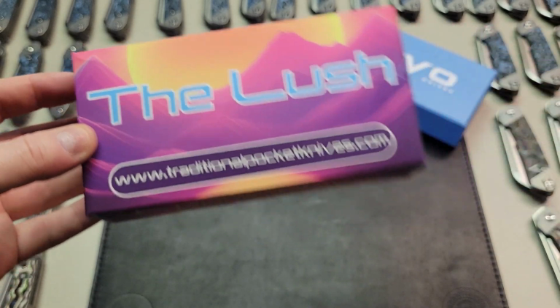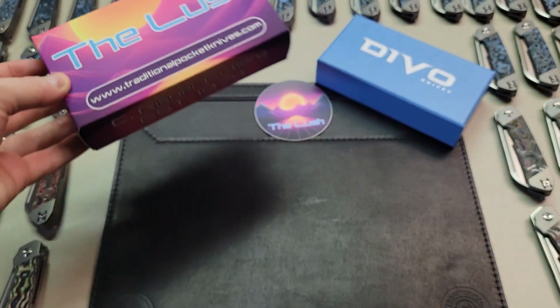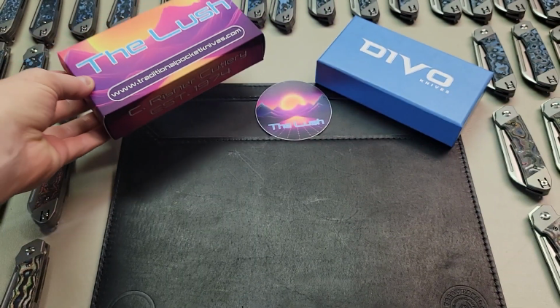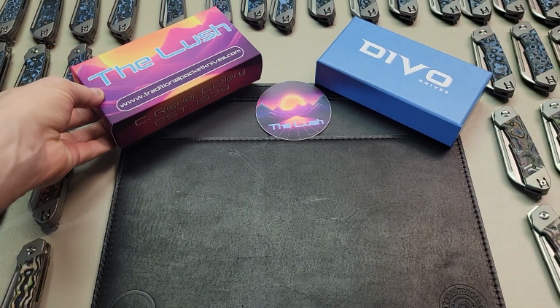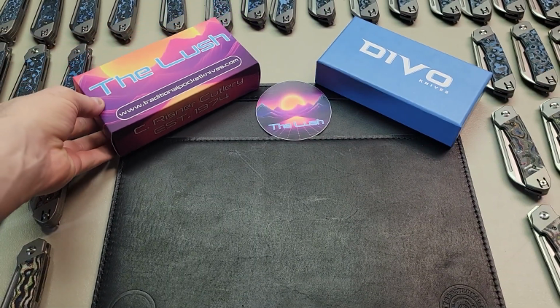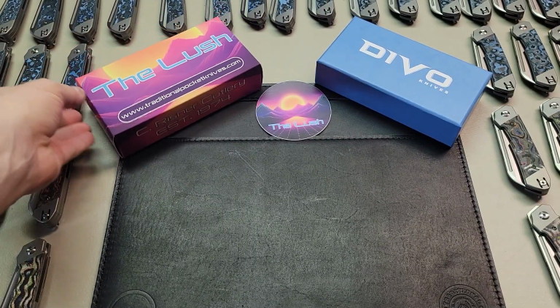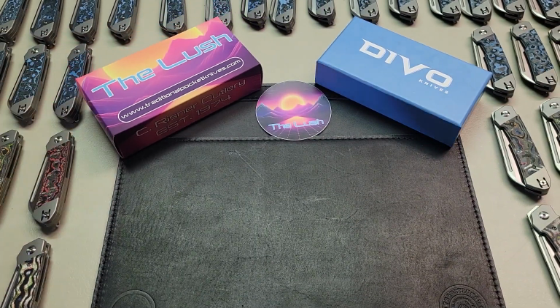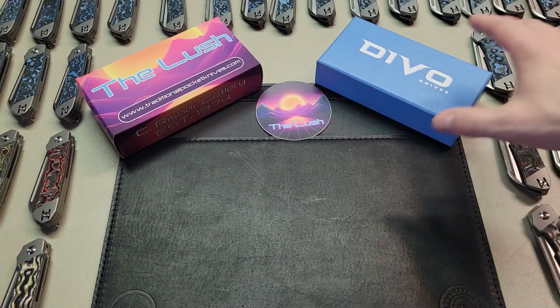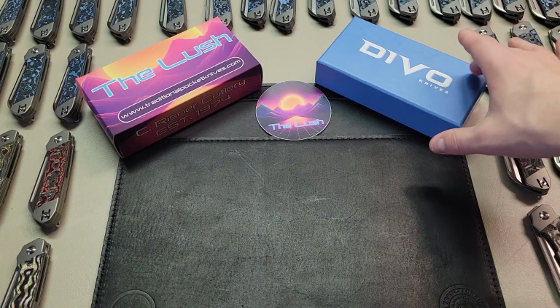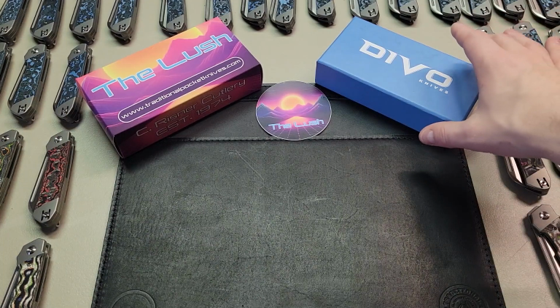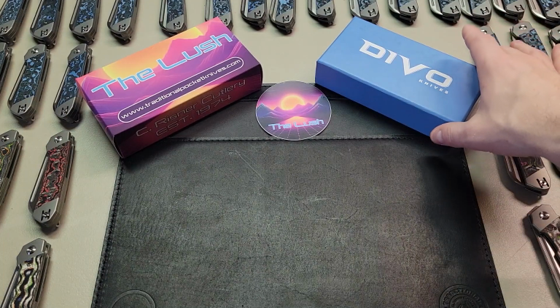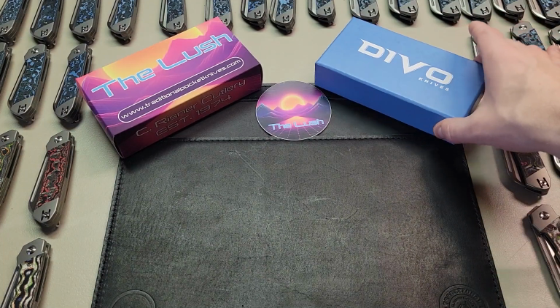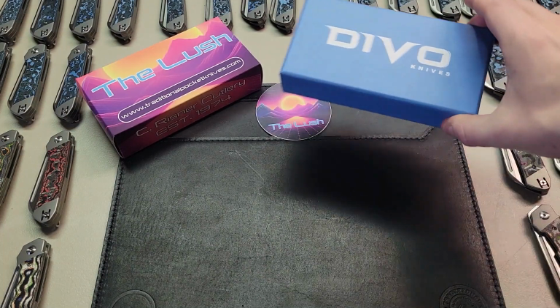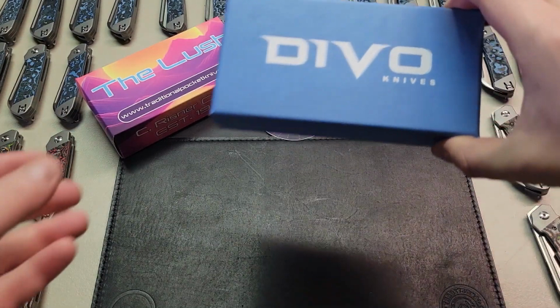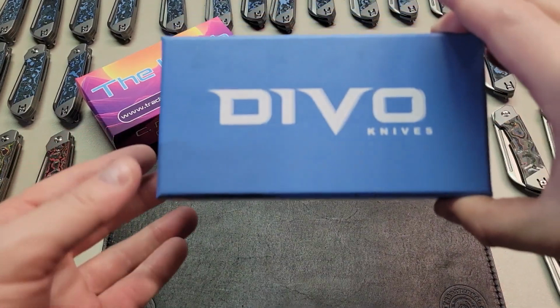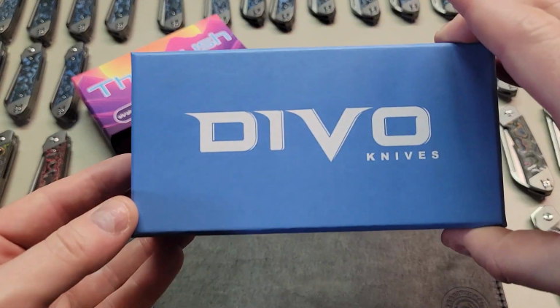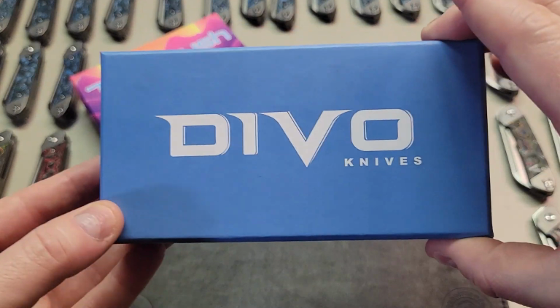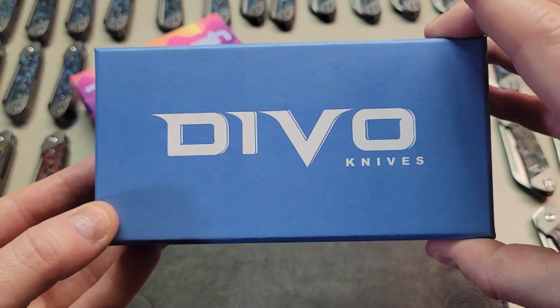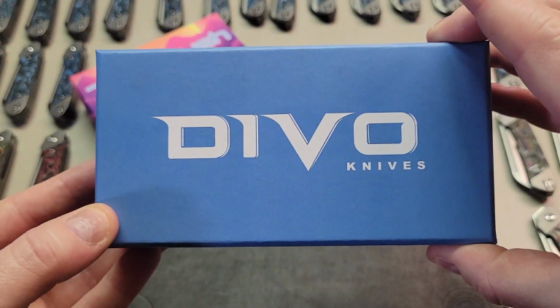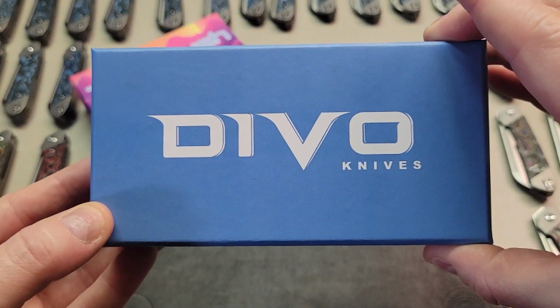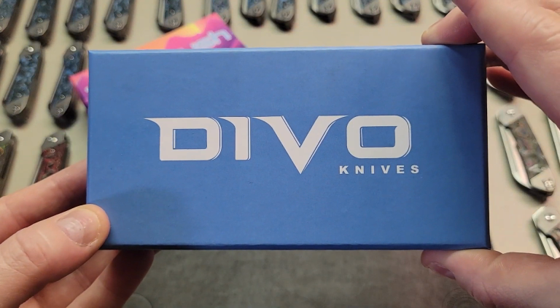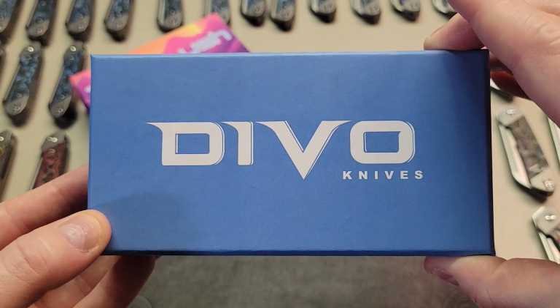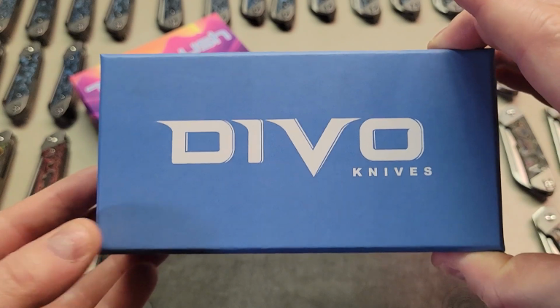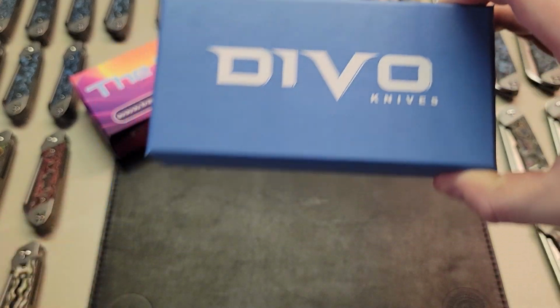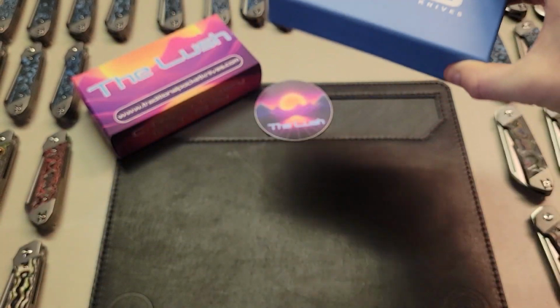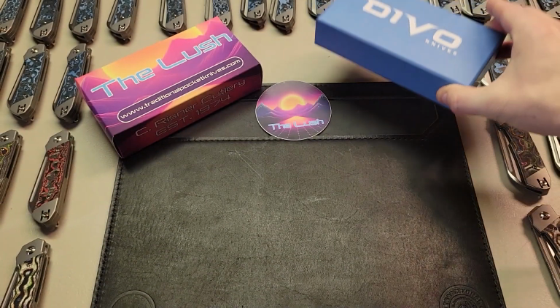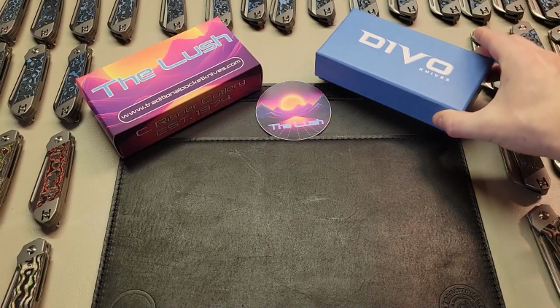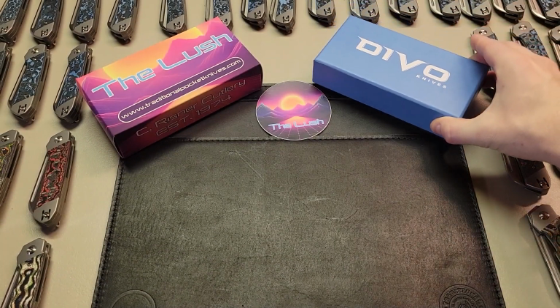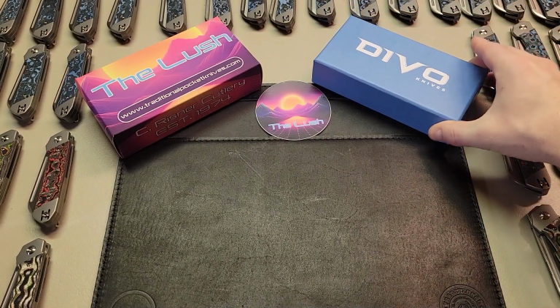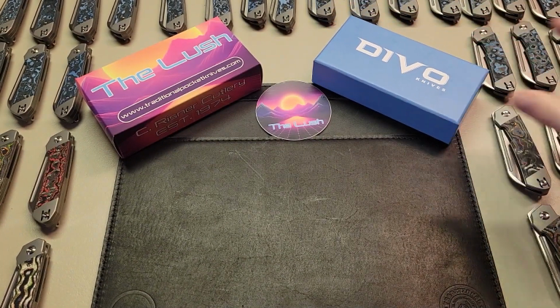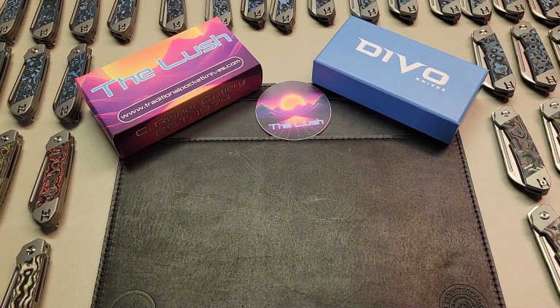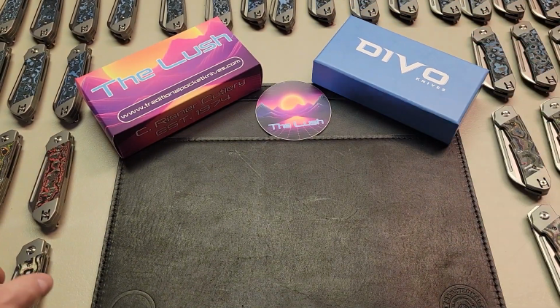It's a front flipper with S90B steel and it comes in camo carbon 80s, fat carbon lava flow, and fat carbon arctic storm handles. We'll have a more detailed video on this knife coming soon.